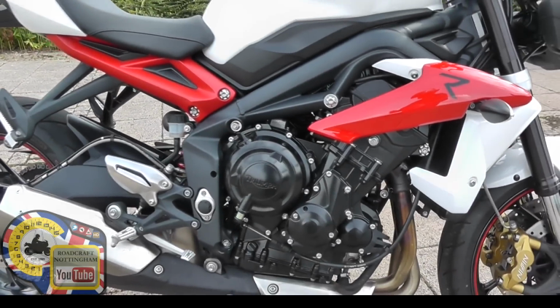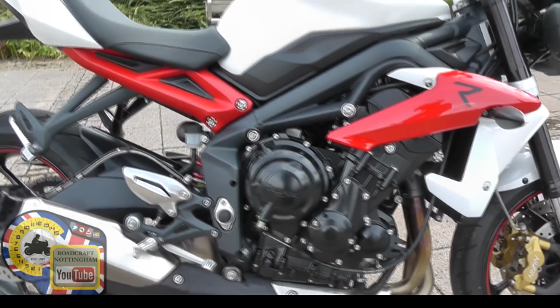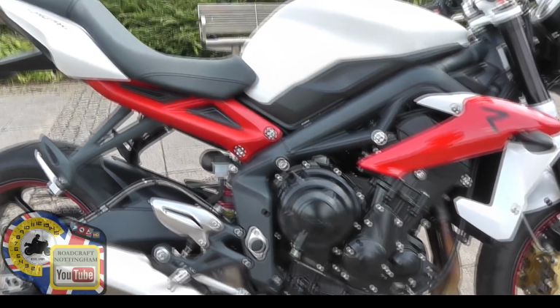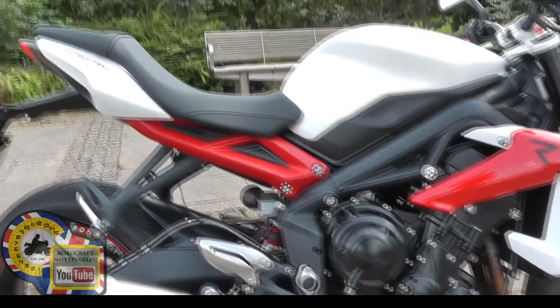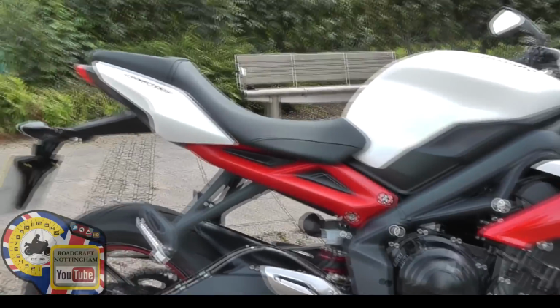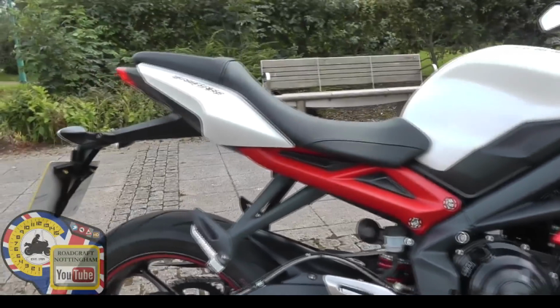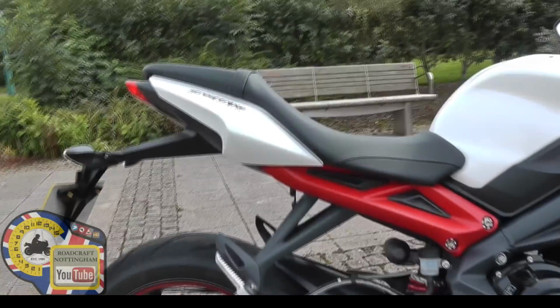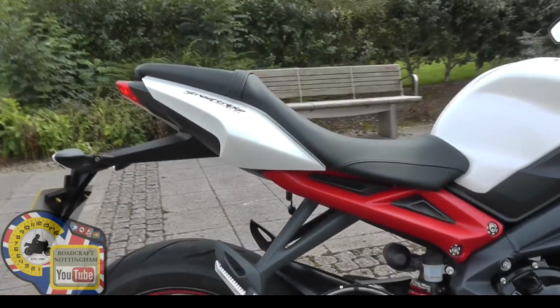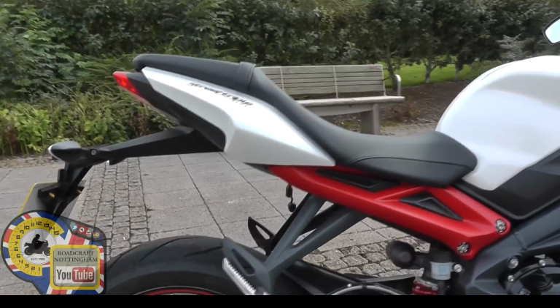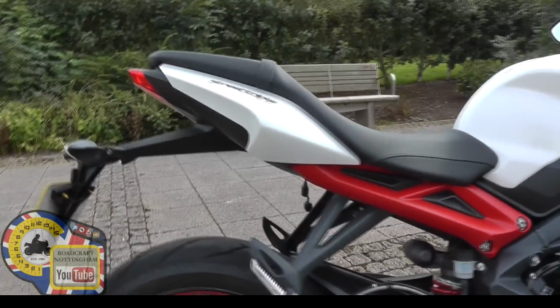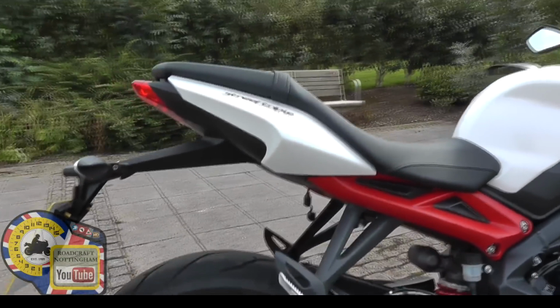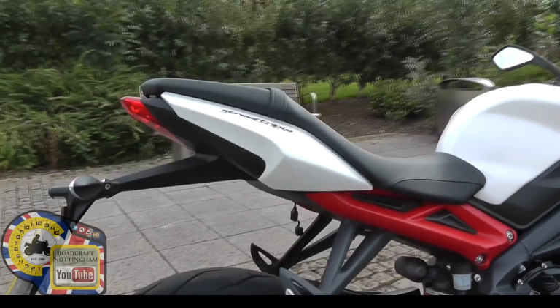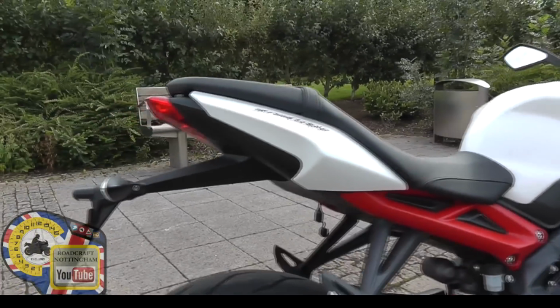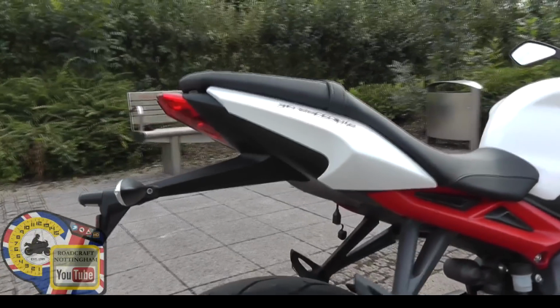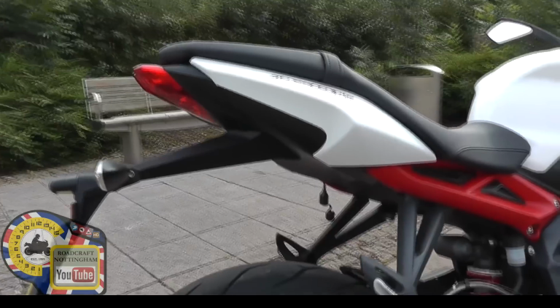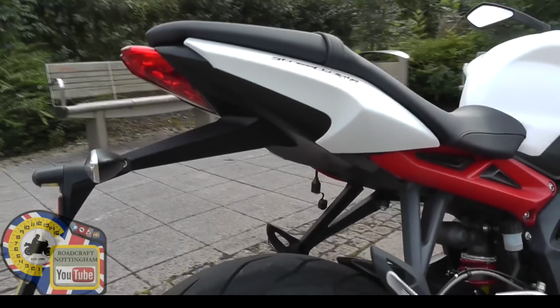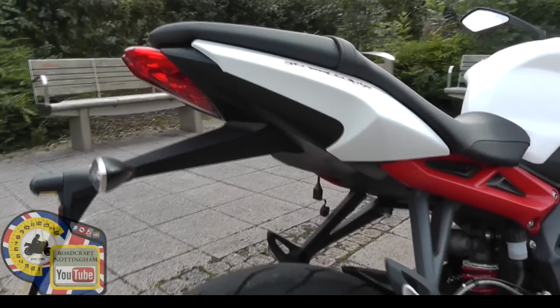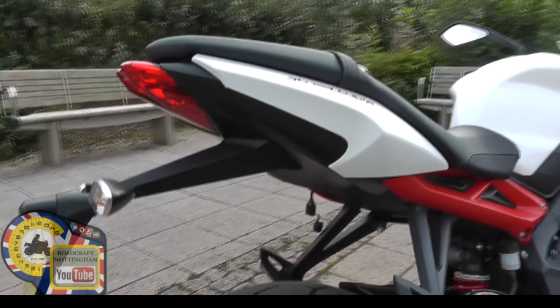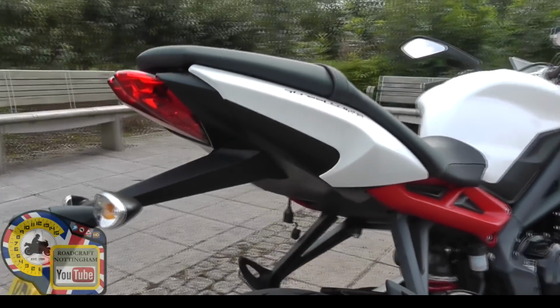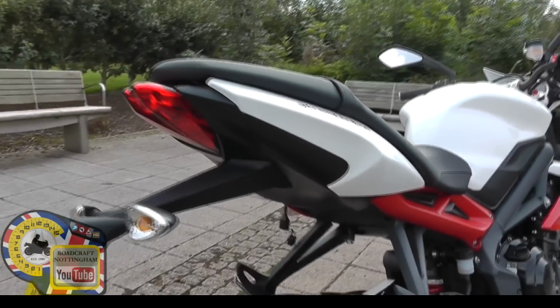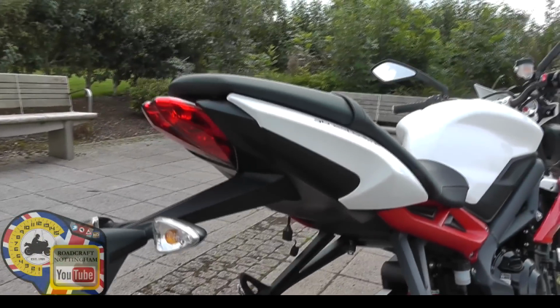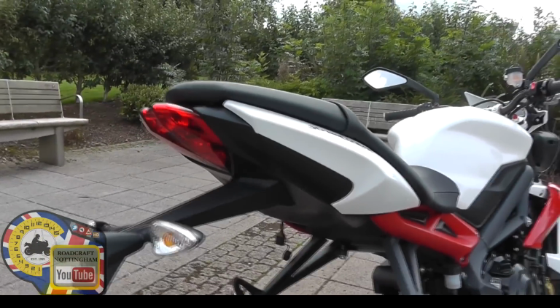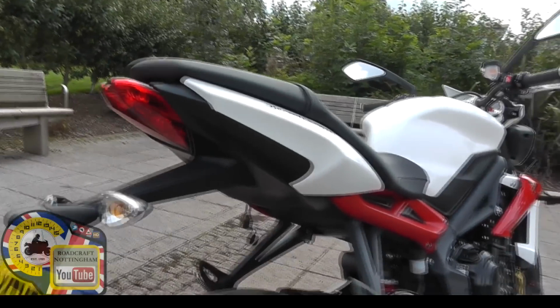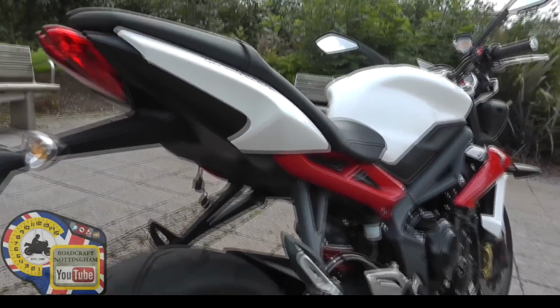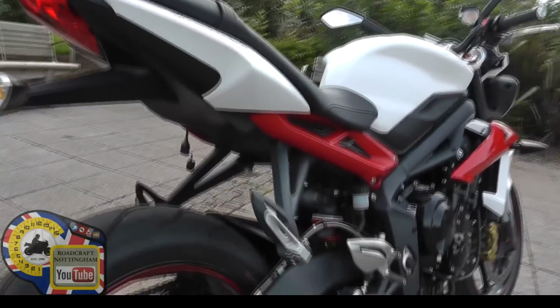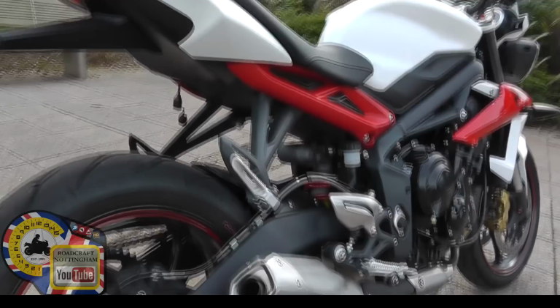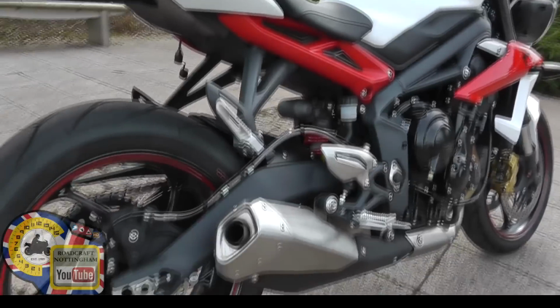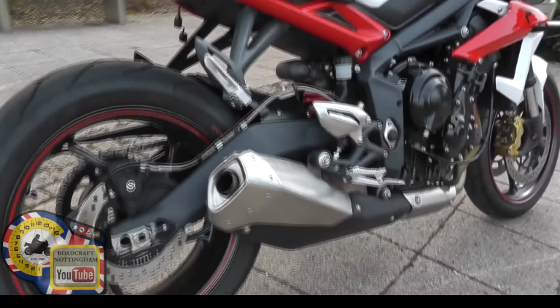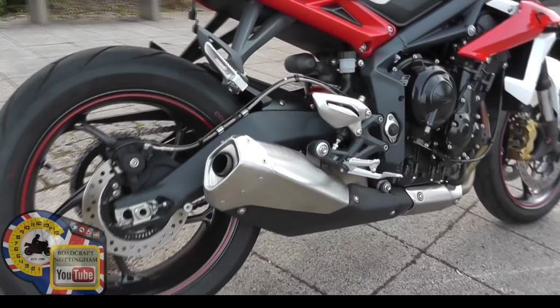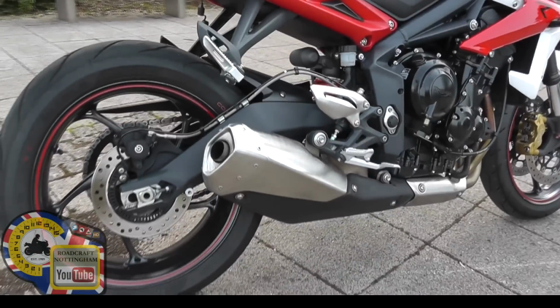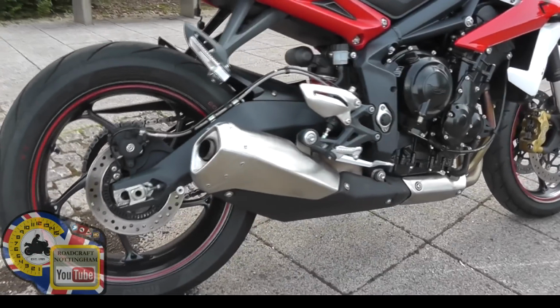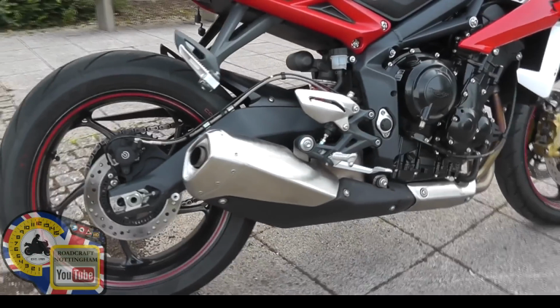It's got a reconfigured subframe apparently as well, because the exhausts on the old Street Triple R were underneath, and now you can see it's just there.